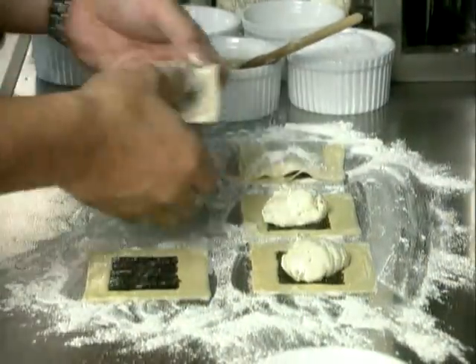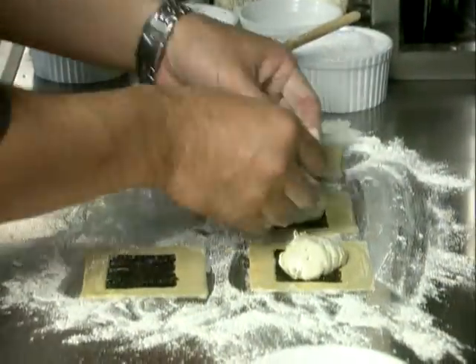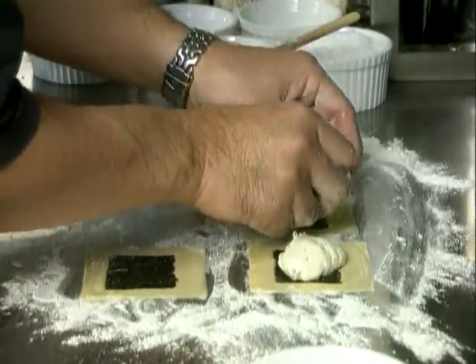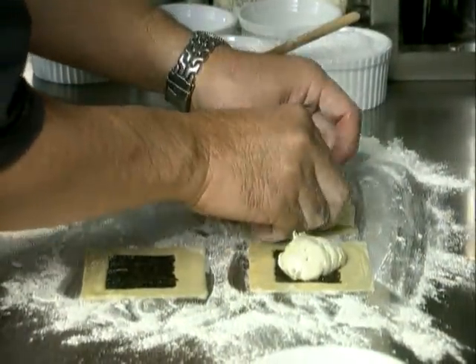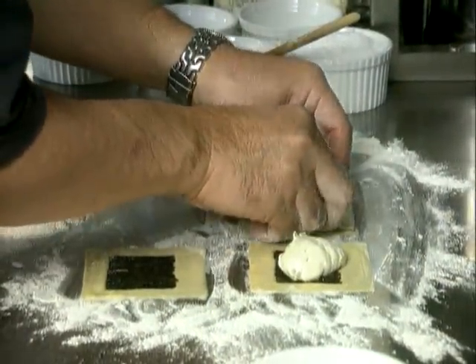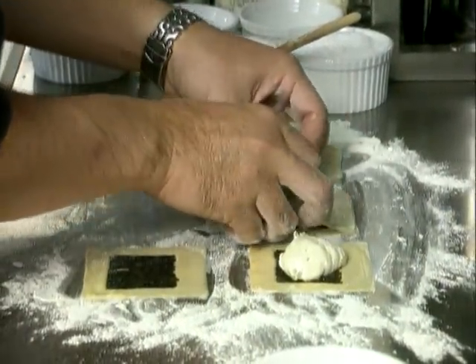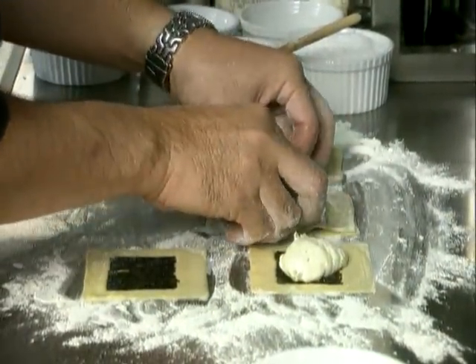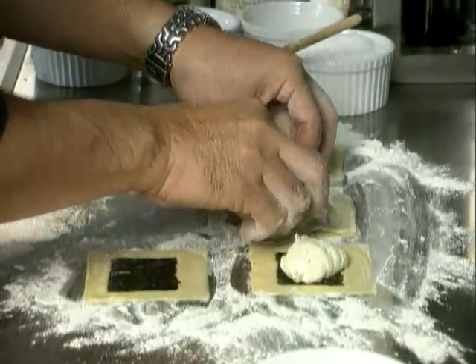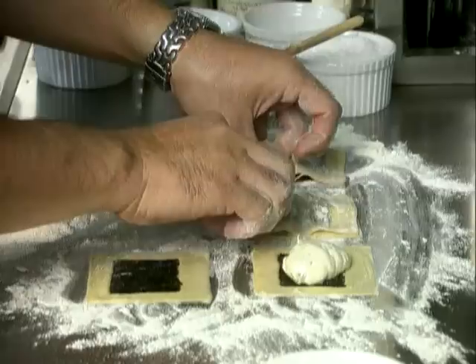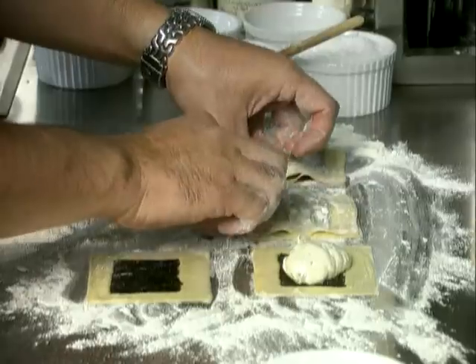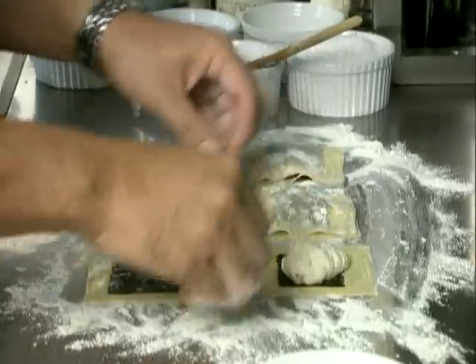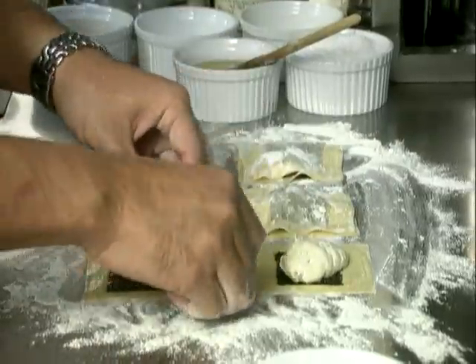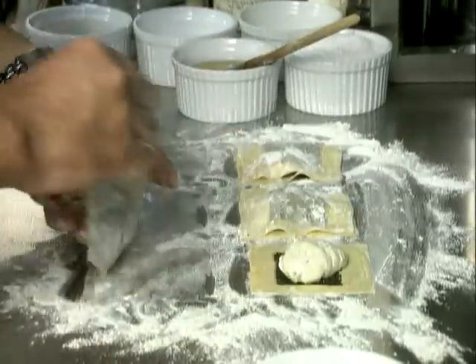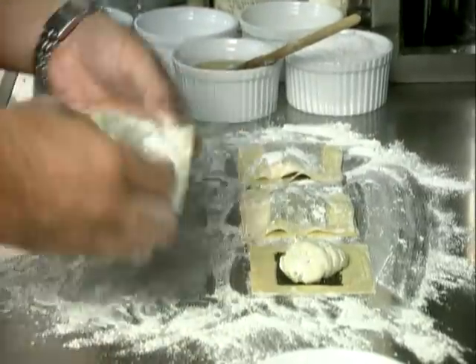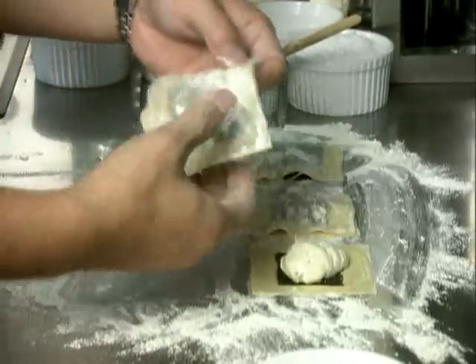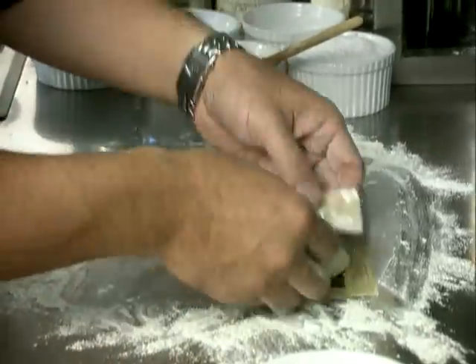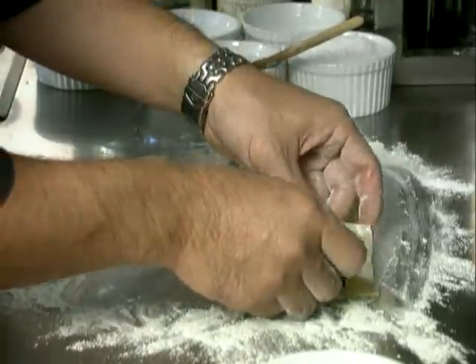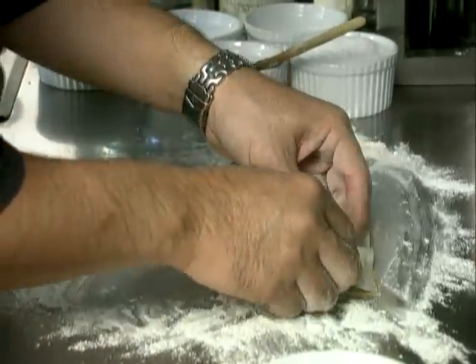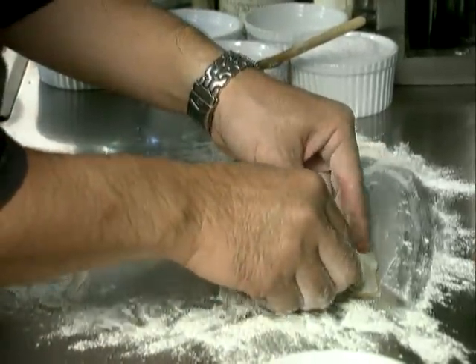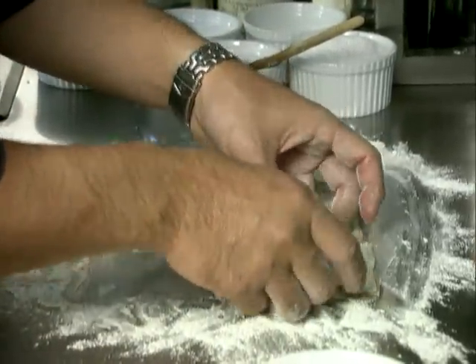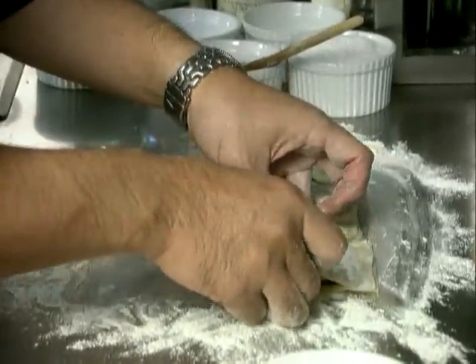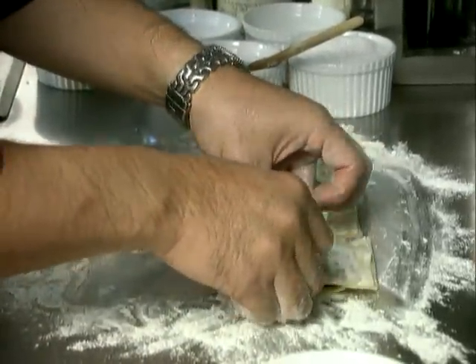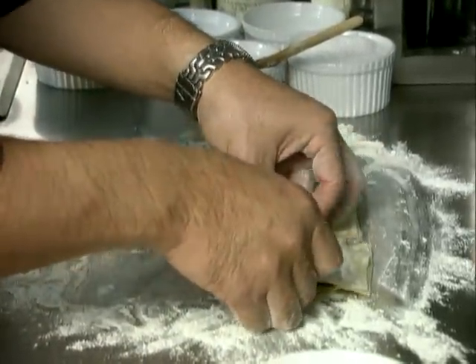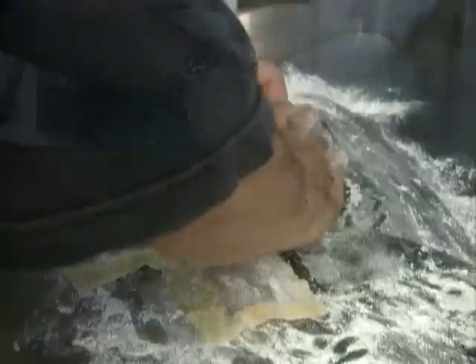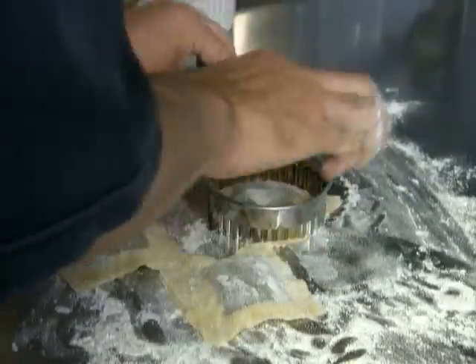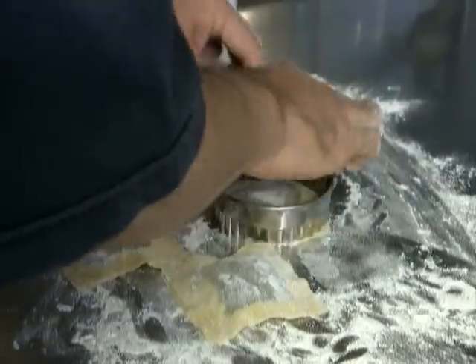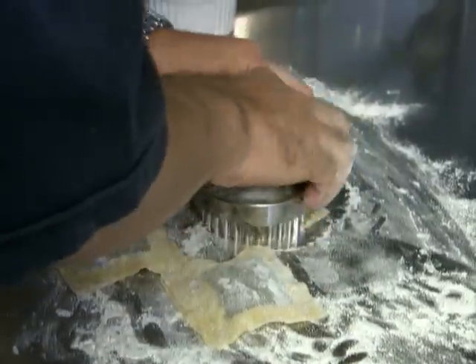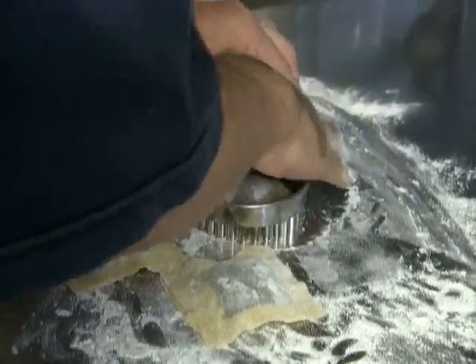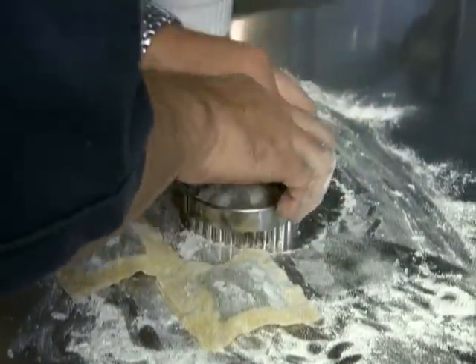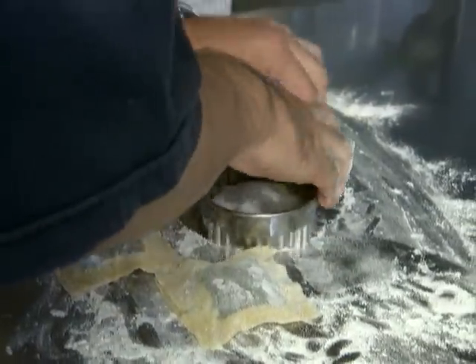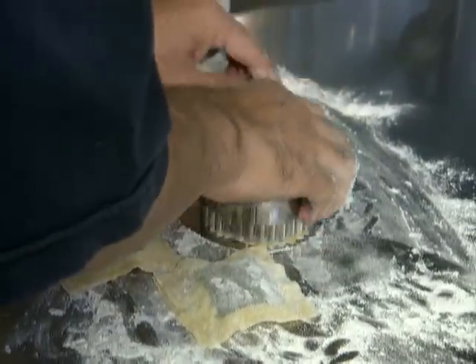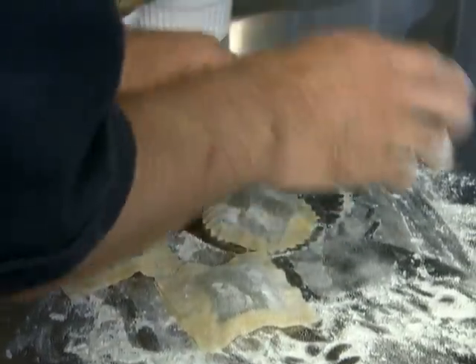The nori is placed on the wonton and the mousse filling spooned on top. Now the top sheet is fitted and the edges pressed down. Tetsuya insists there shall be no air left inside the parcel. Then the finished ravioli shape is cut out.